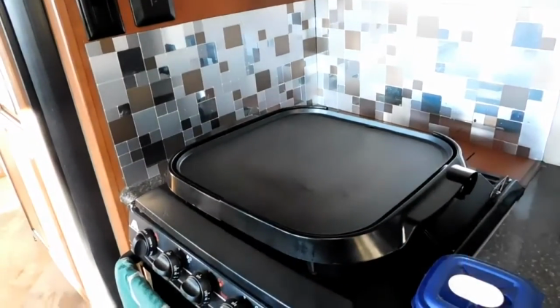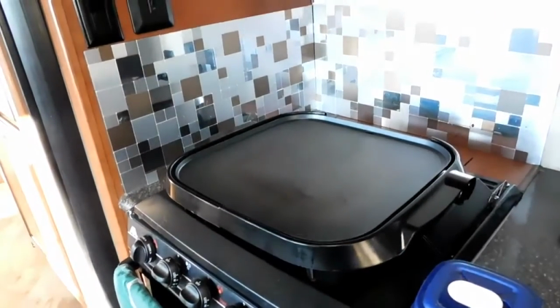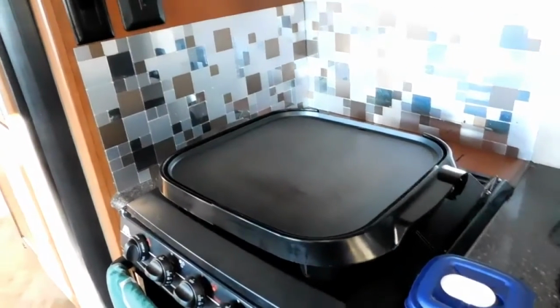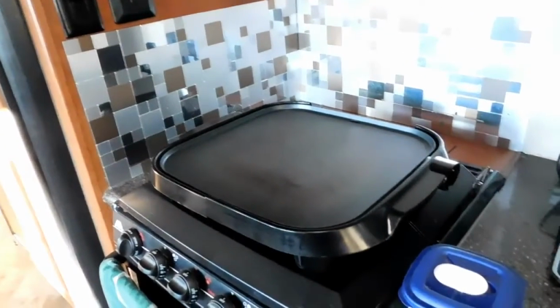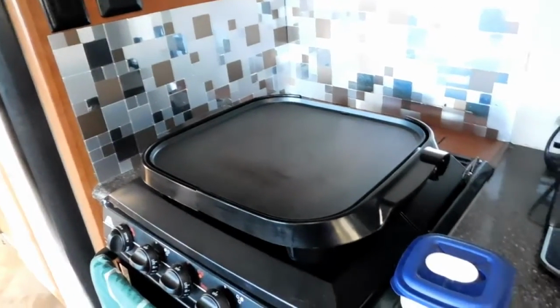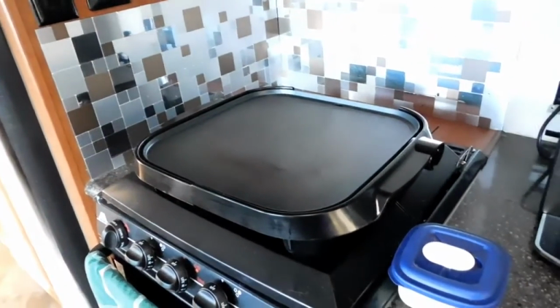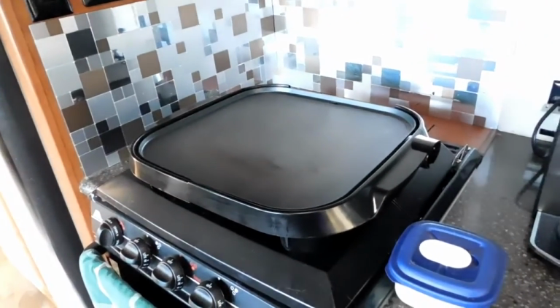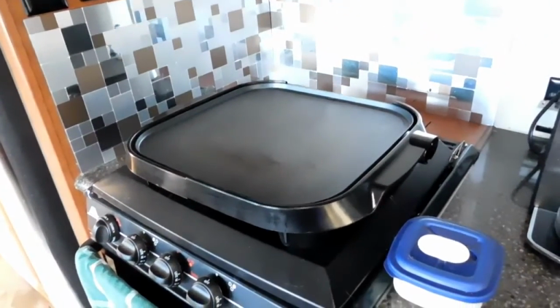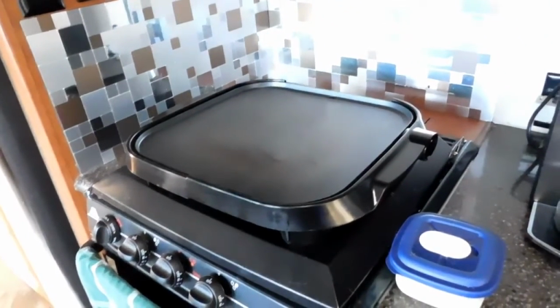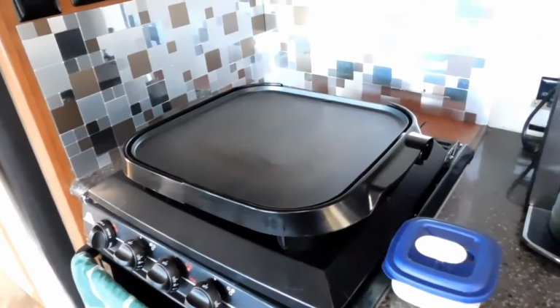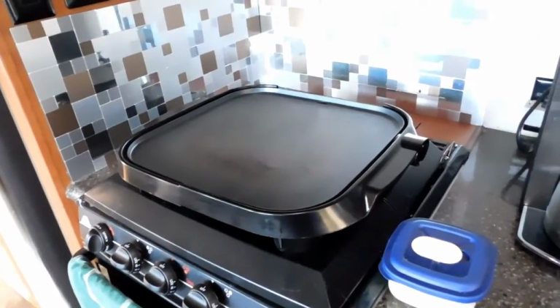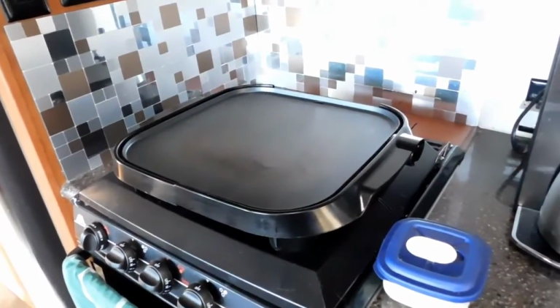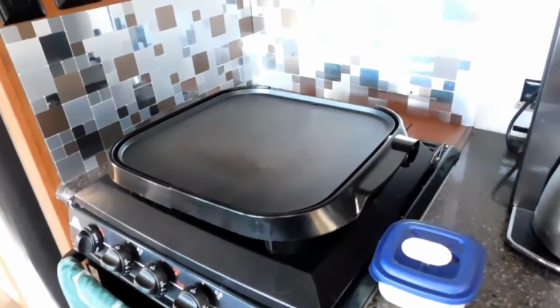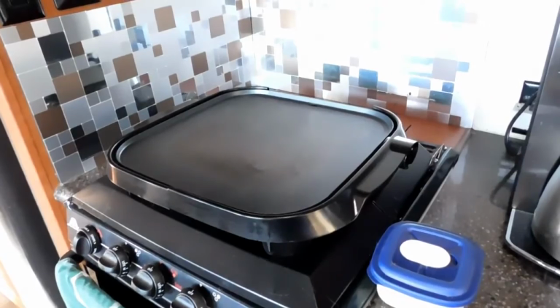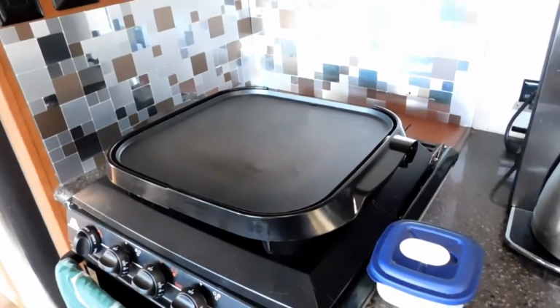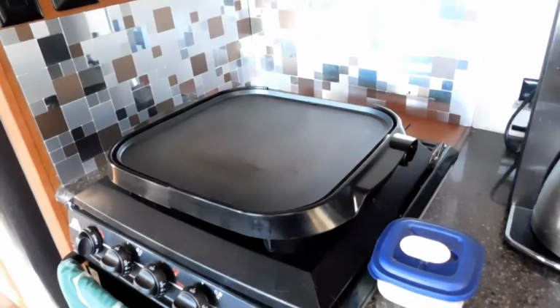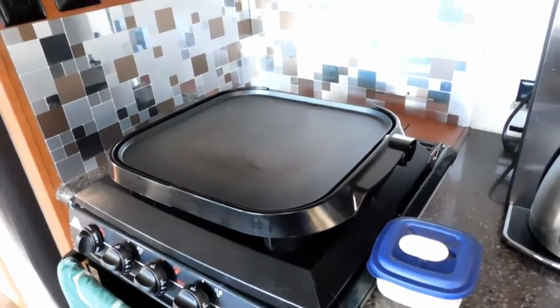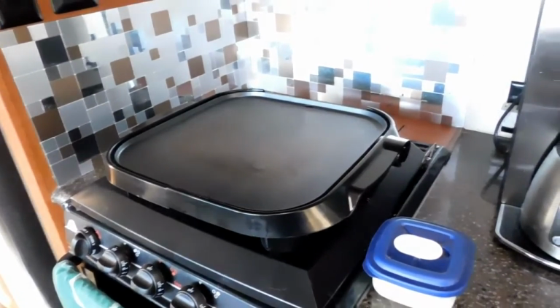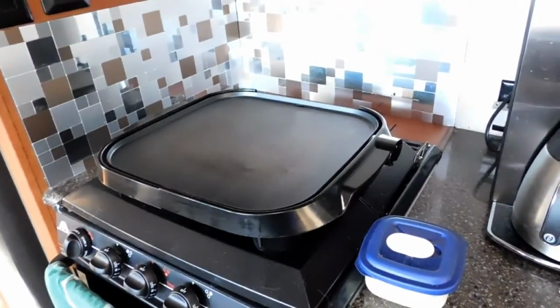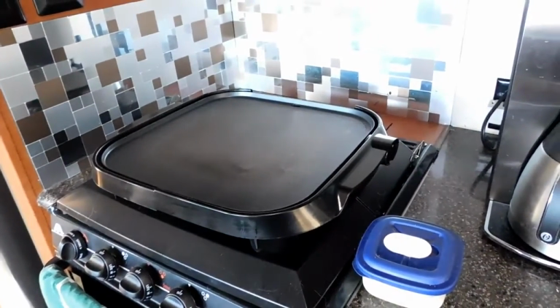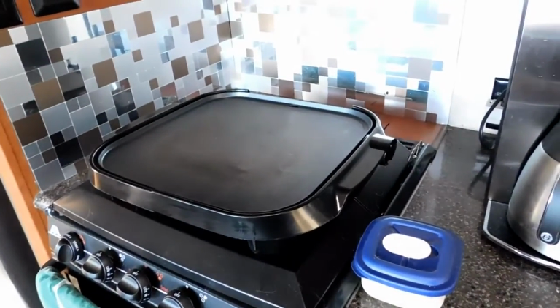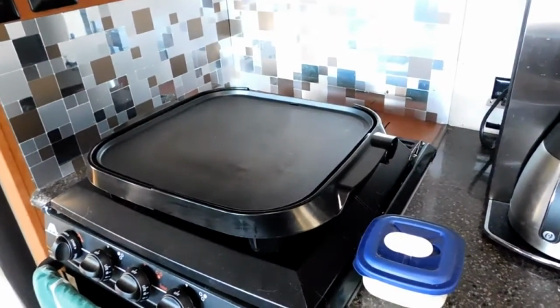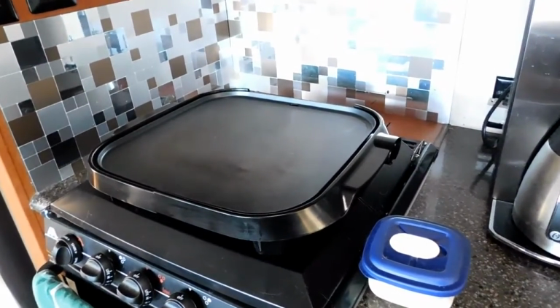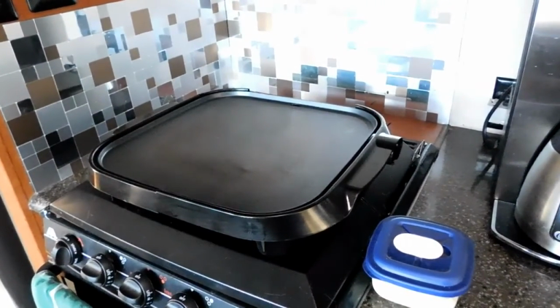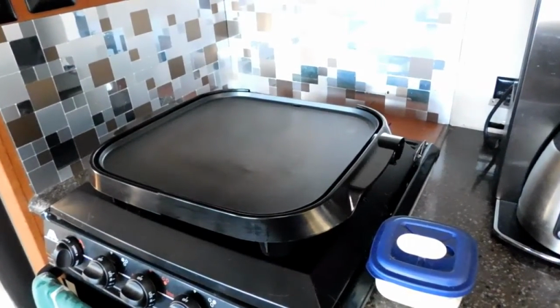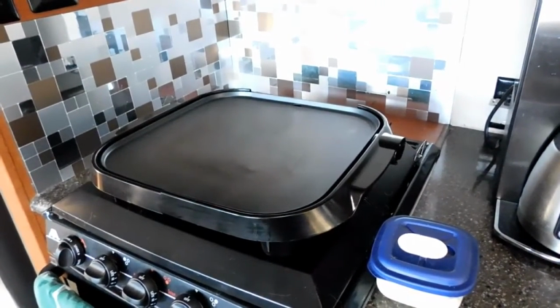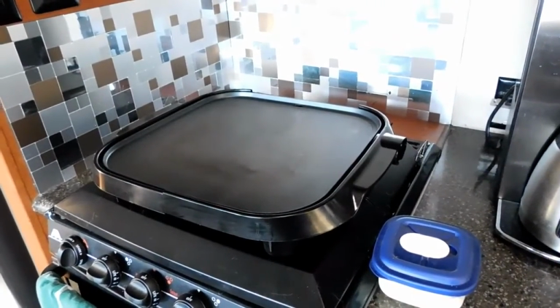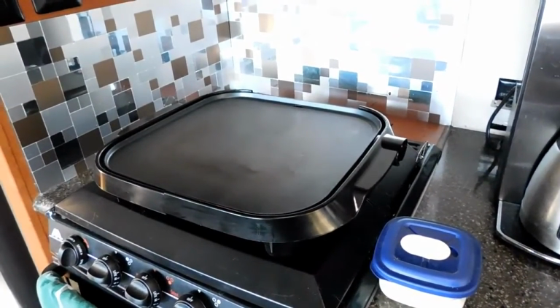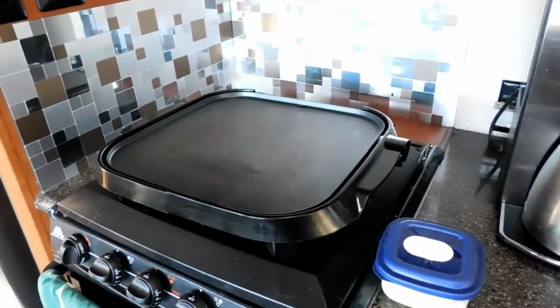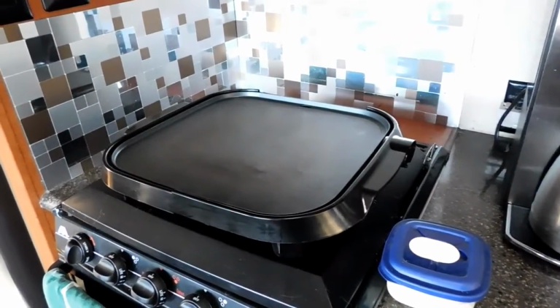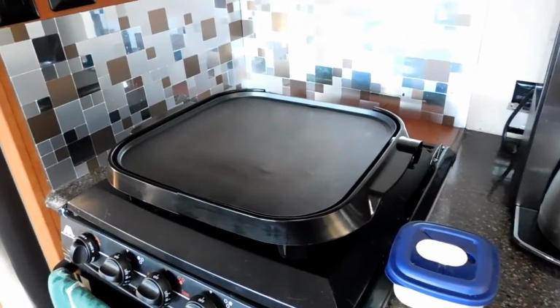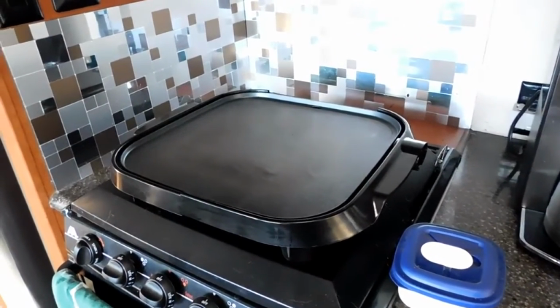We also use an electric grill for pancakes, bacon, and eggs — as long as you've got electricity.